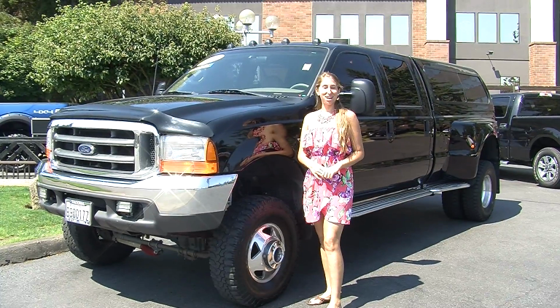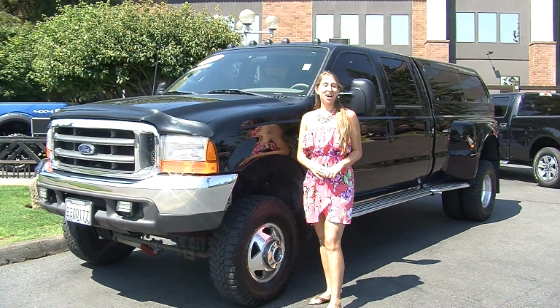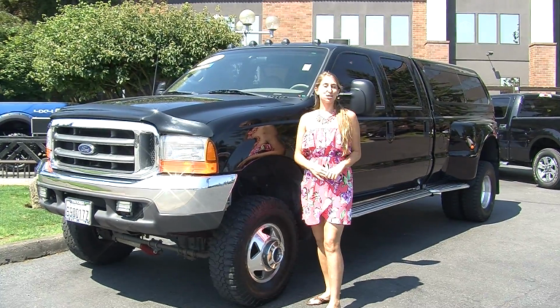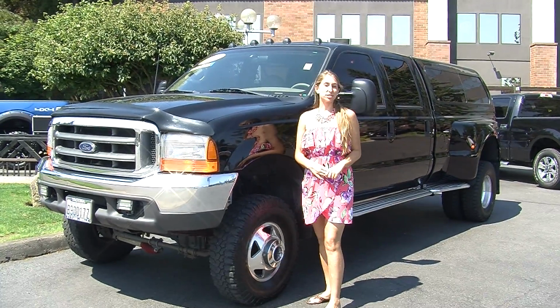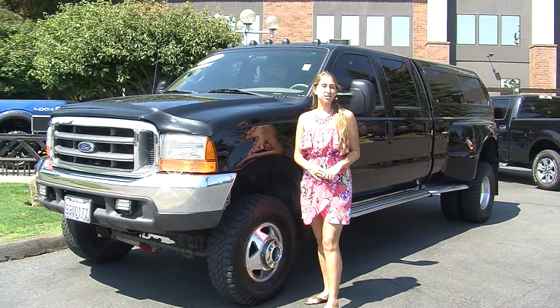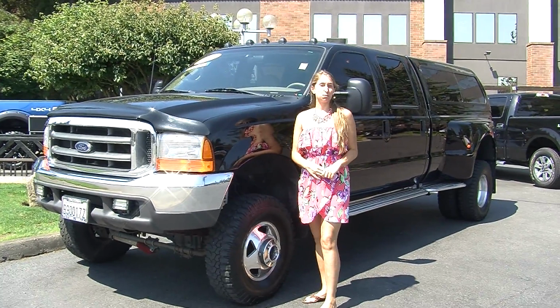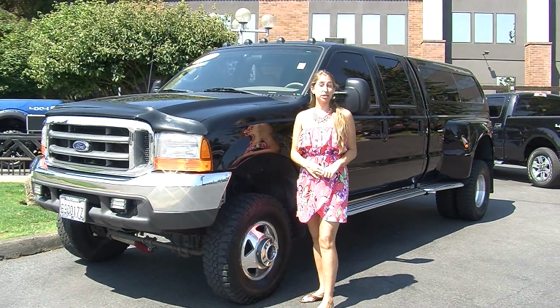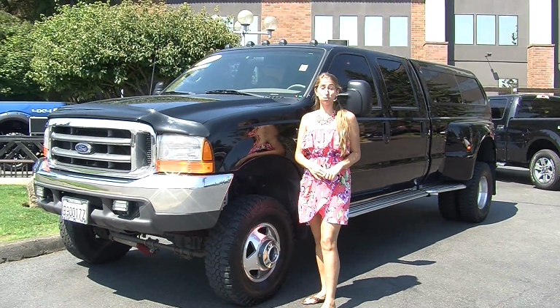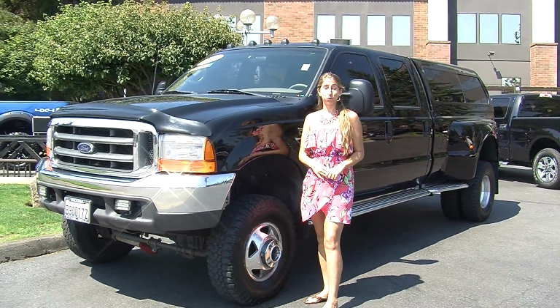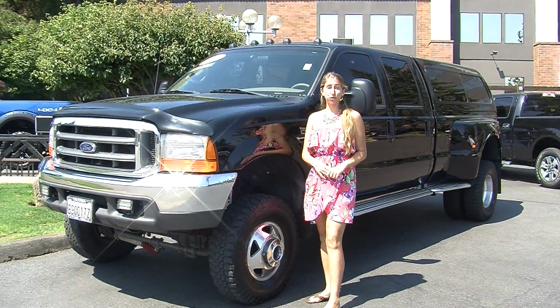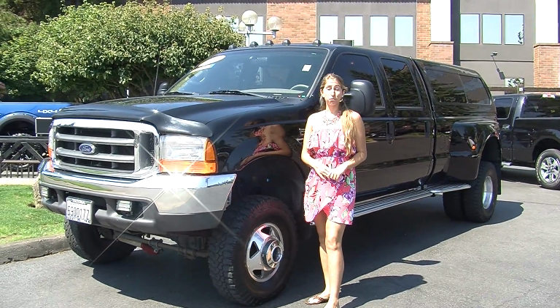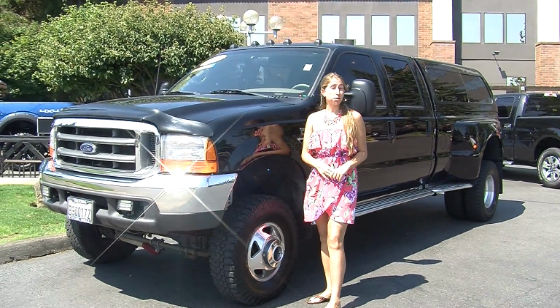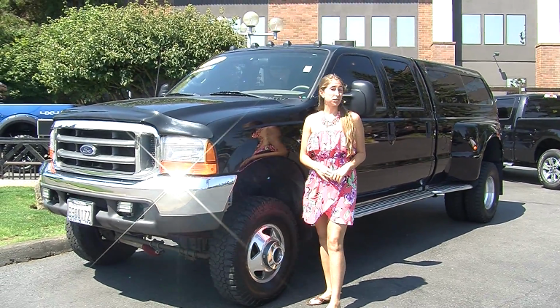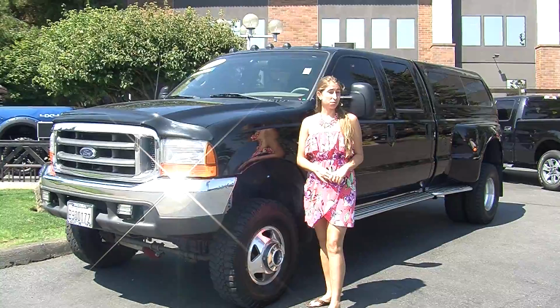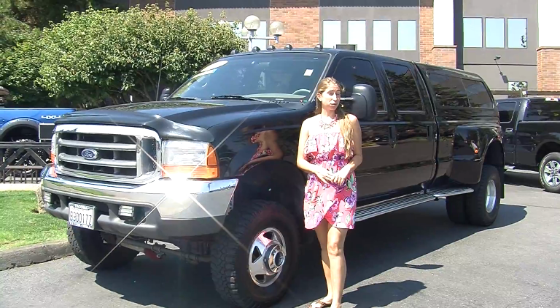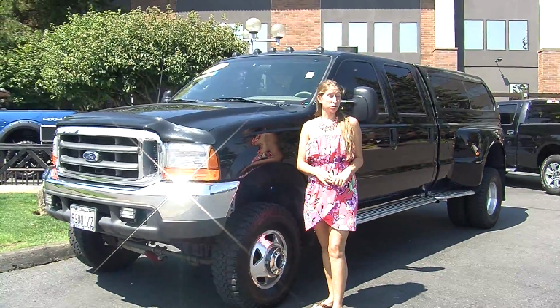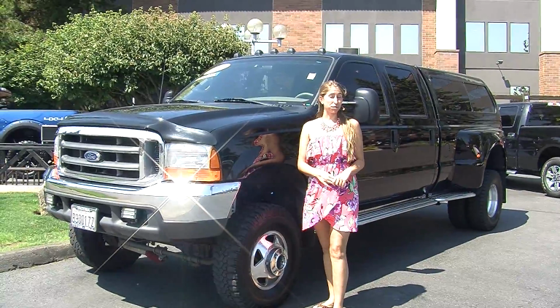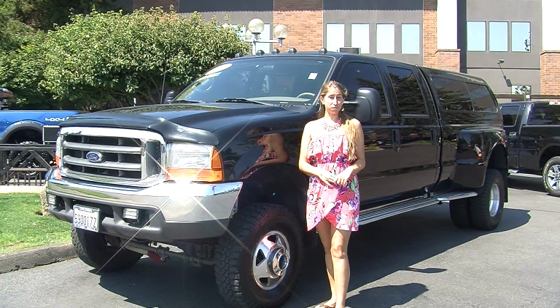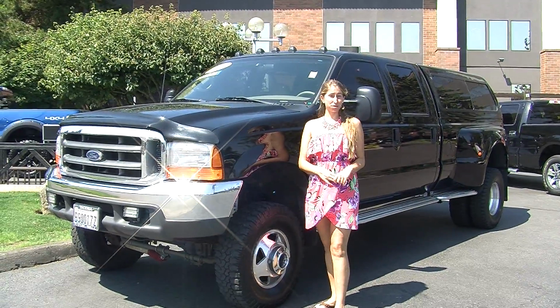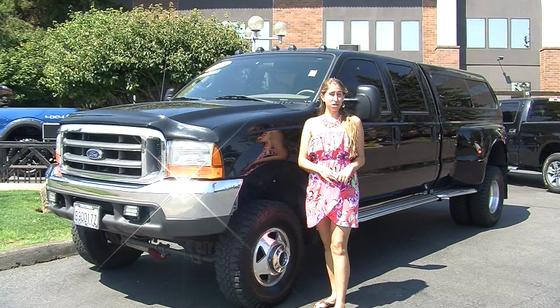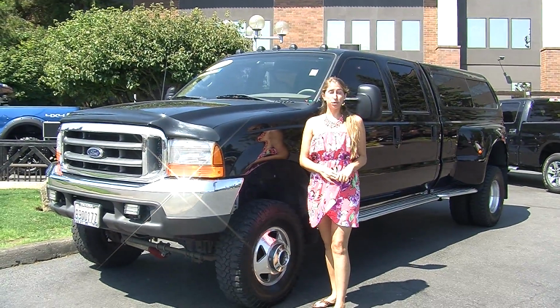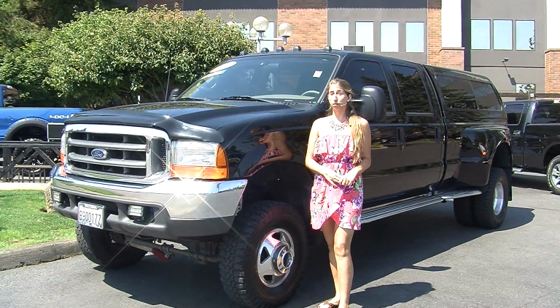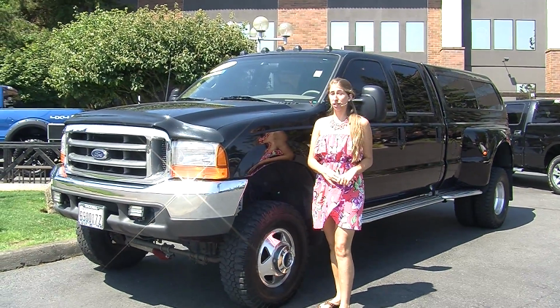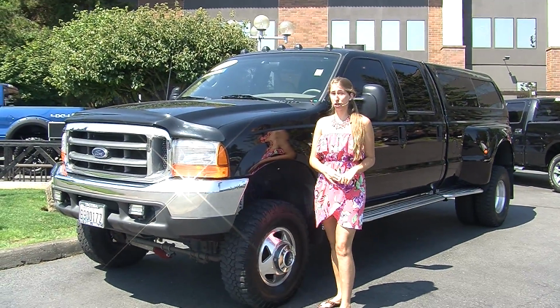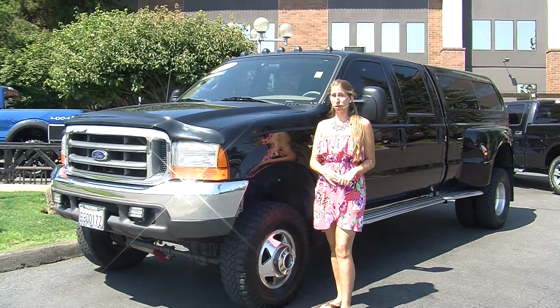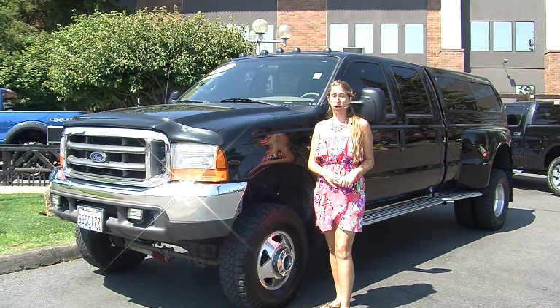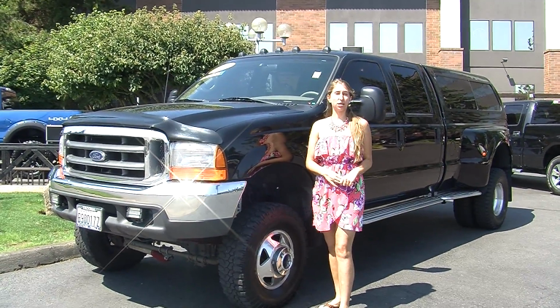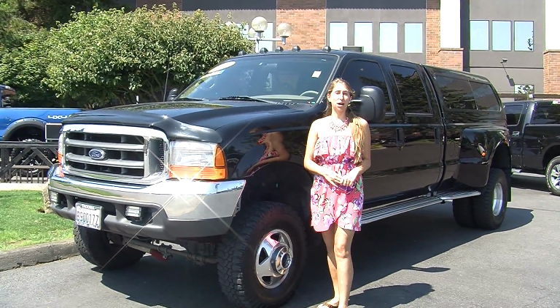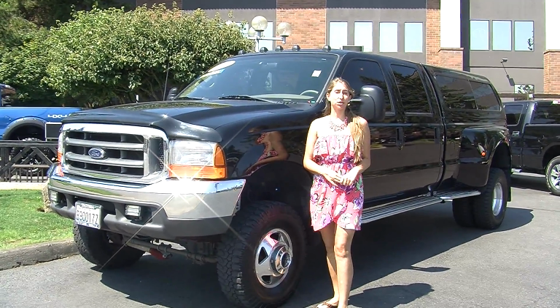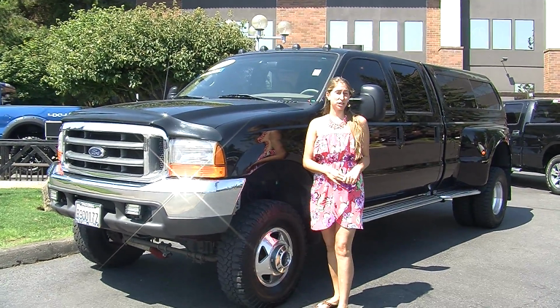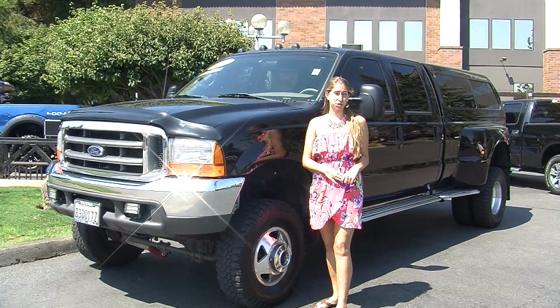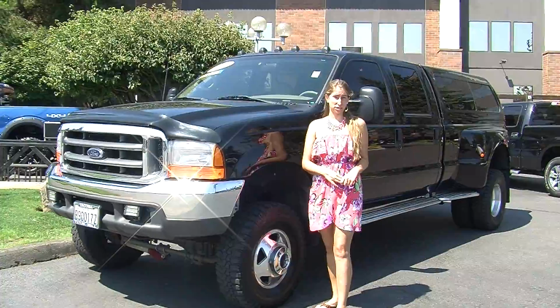Hi, this is Chelsea. Today I'm at Titusville Ford. We've been owned by the same family for over 75 years. We are located in Tacoma right off of I-5 and the 38th Street exit.